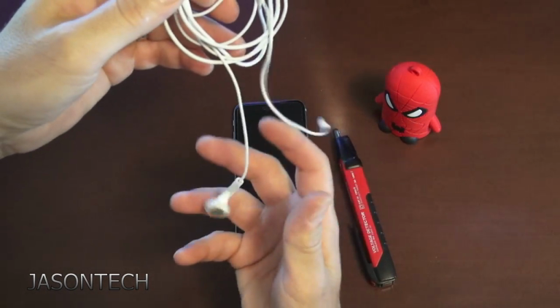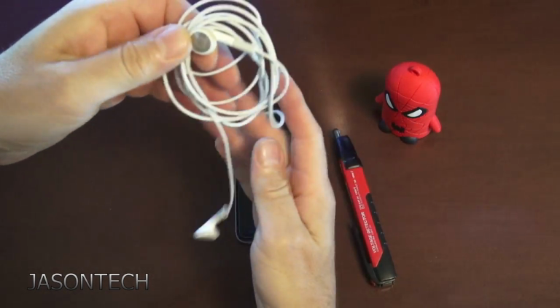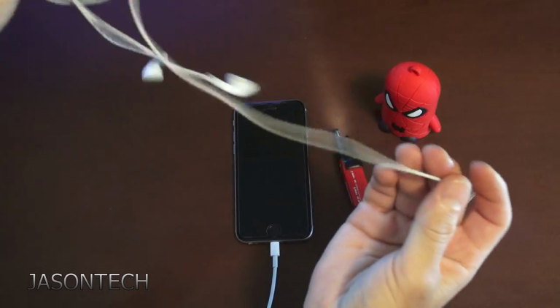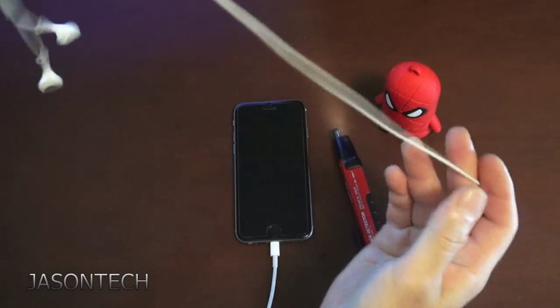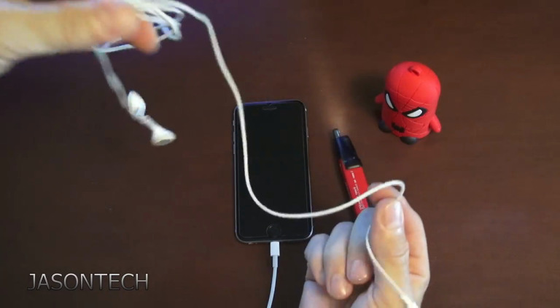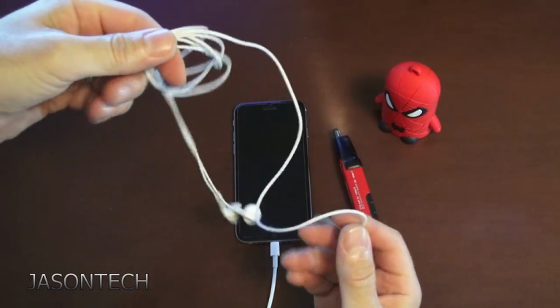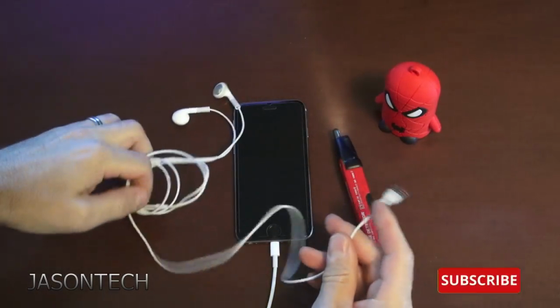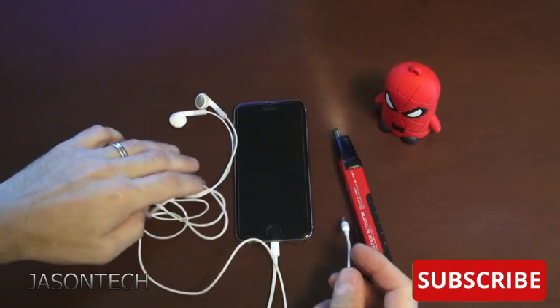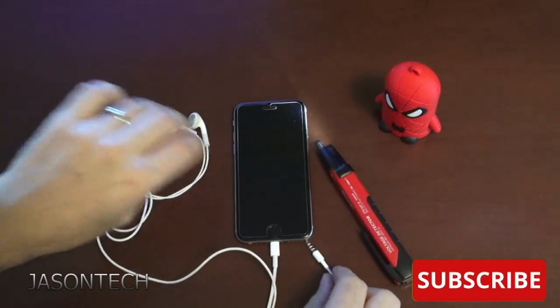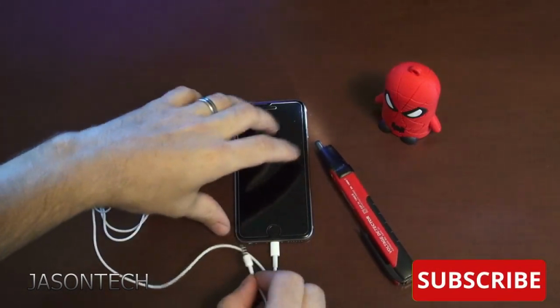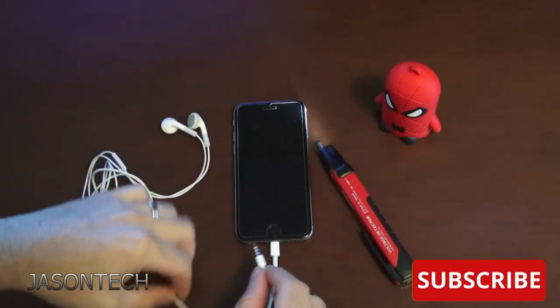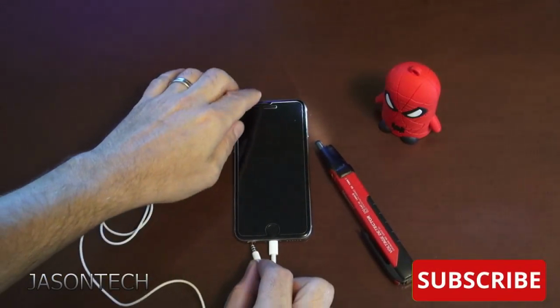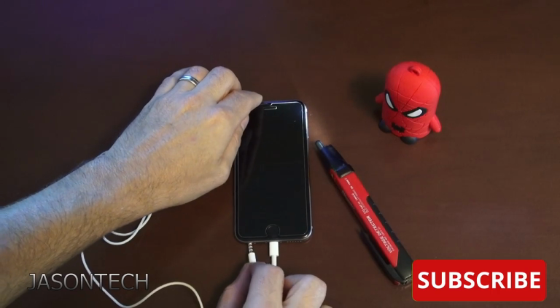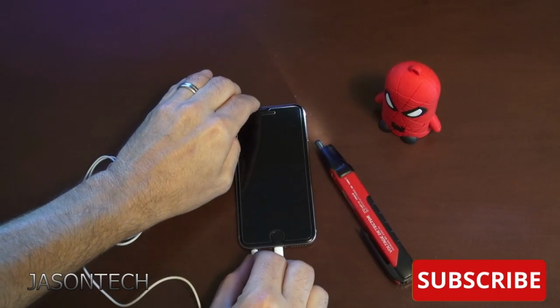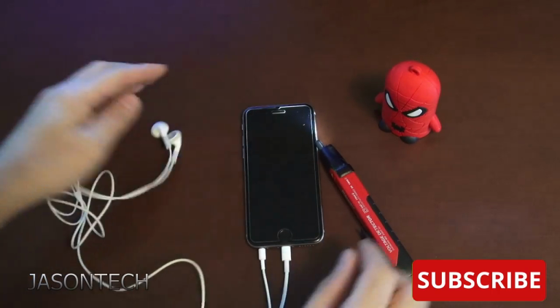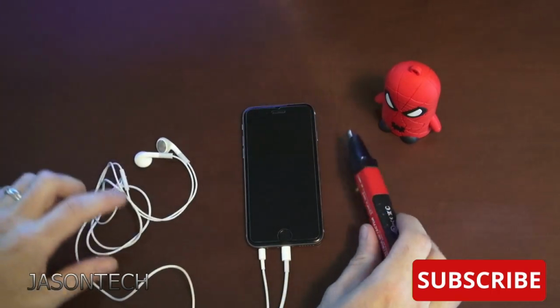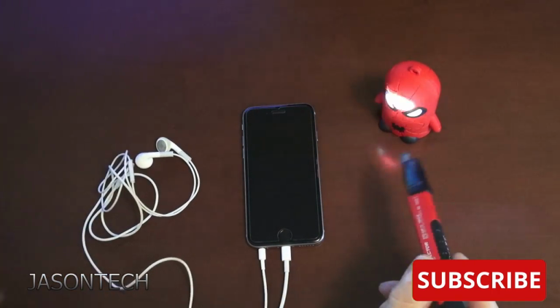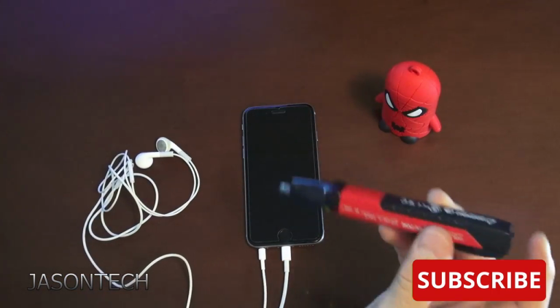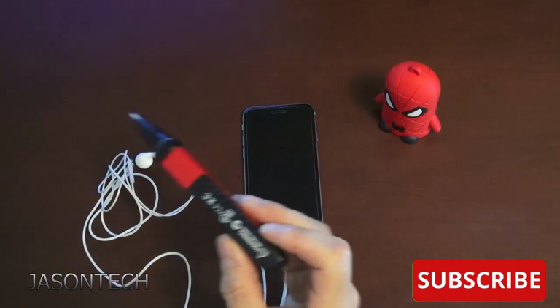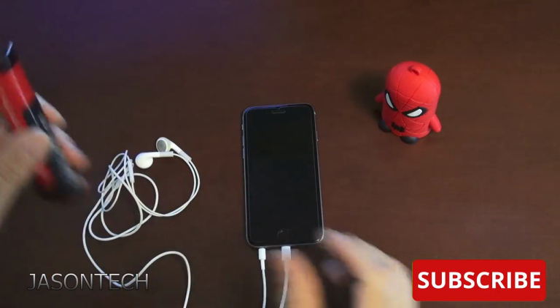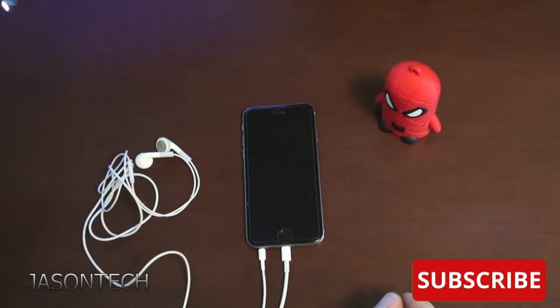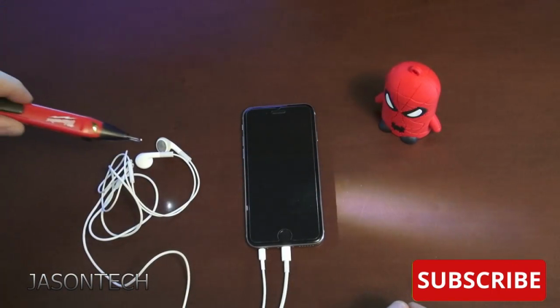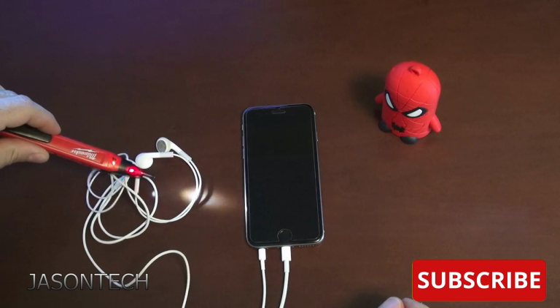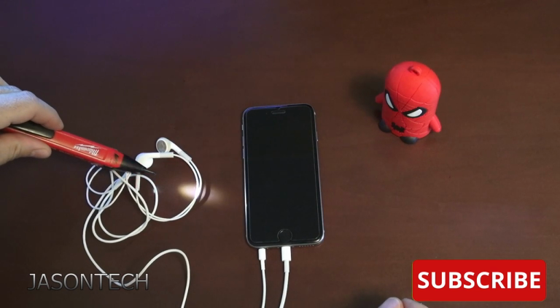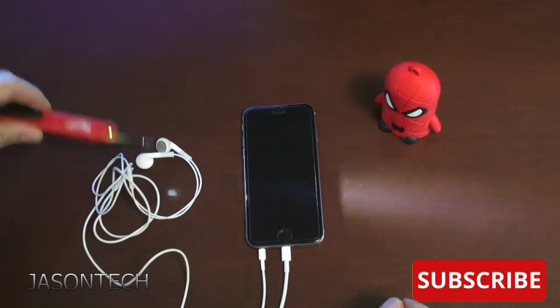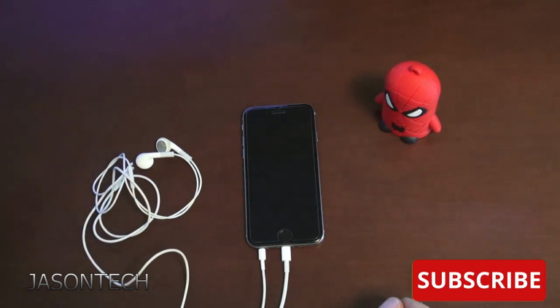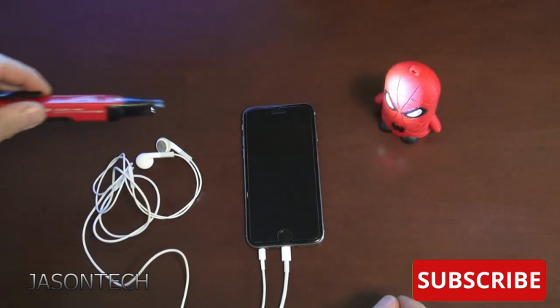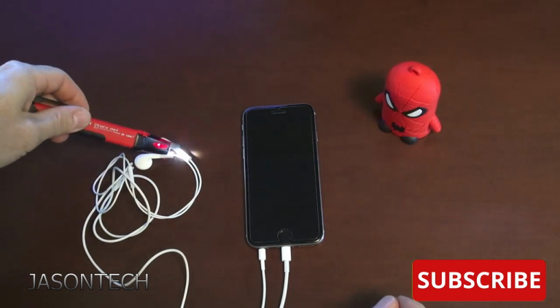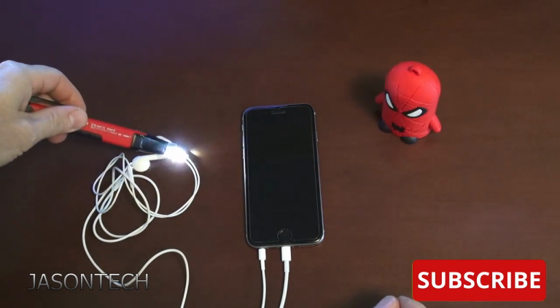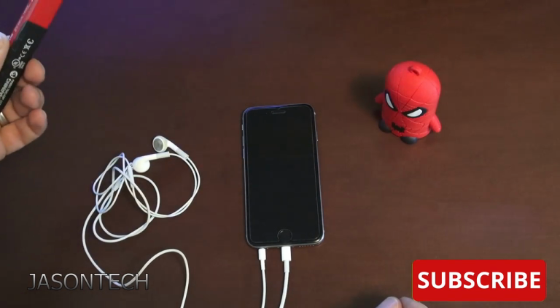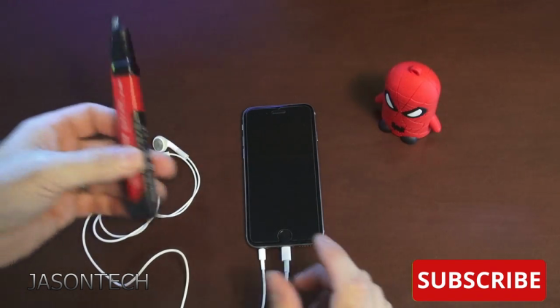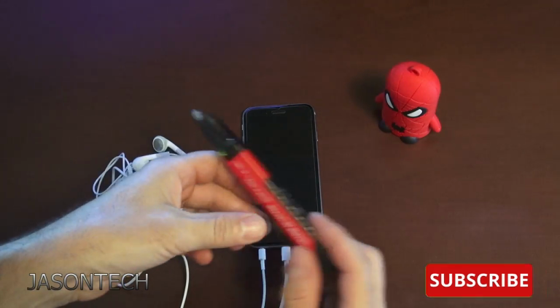So some of you guys, you put your headphones on and plug it in here. Now if I go to the headphones, the headphones beep as well.